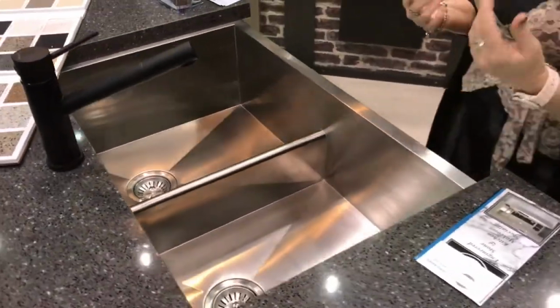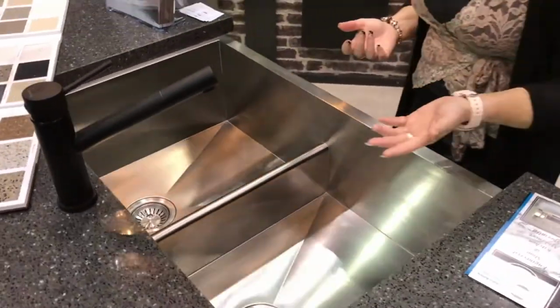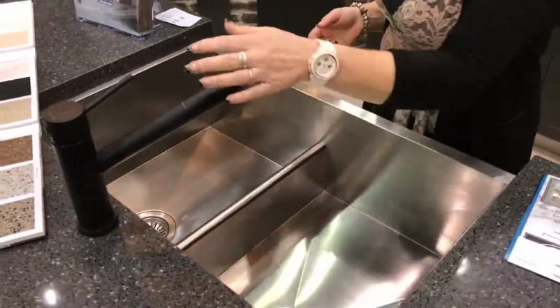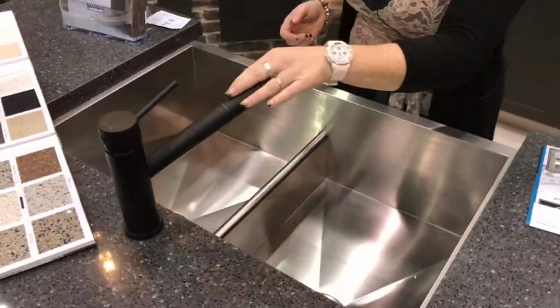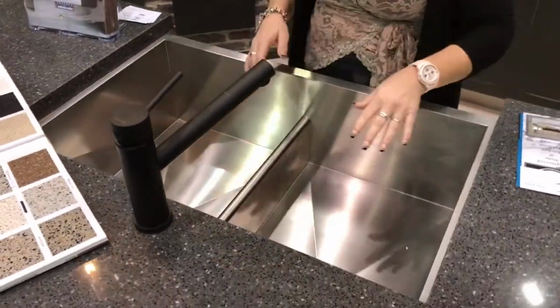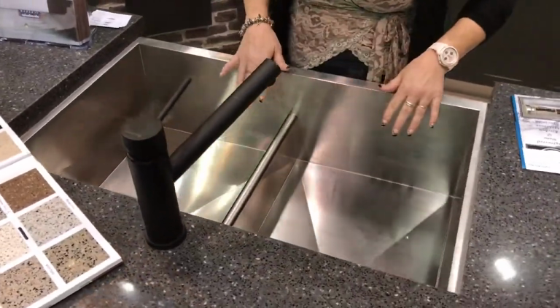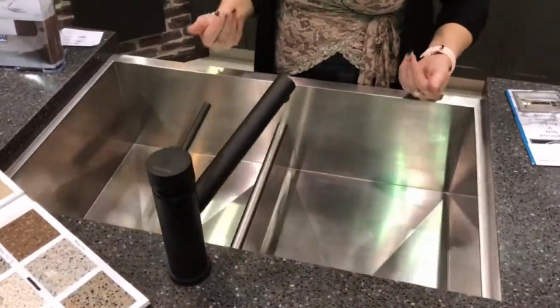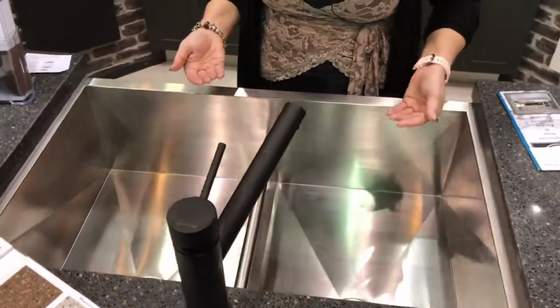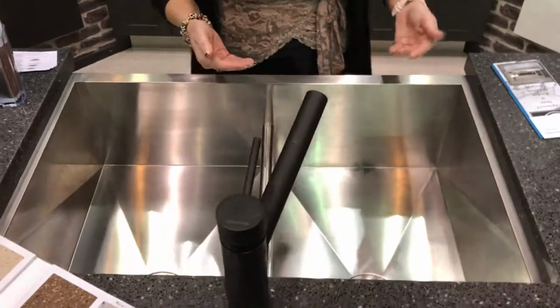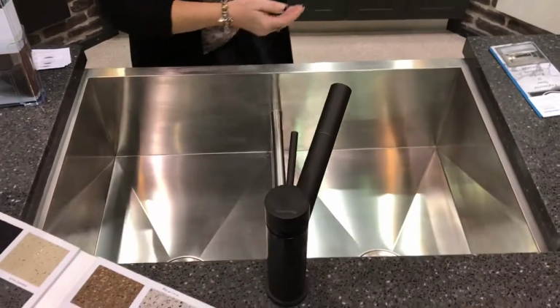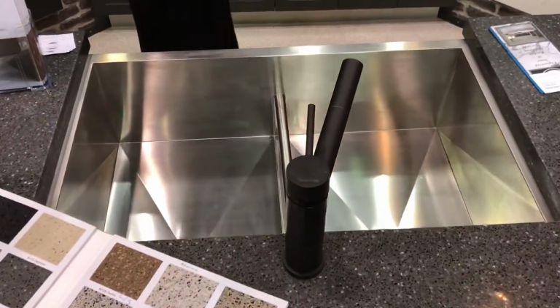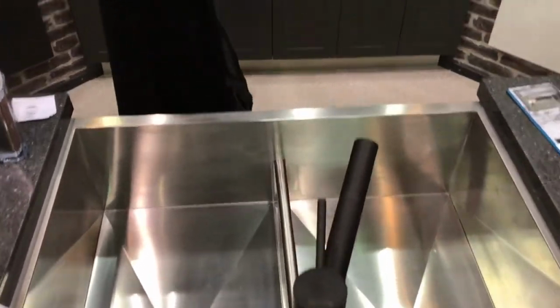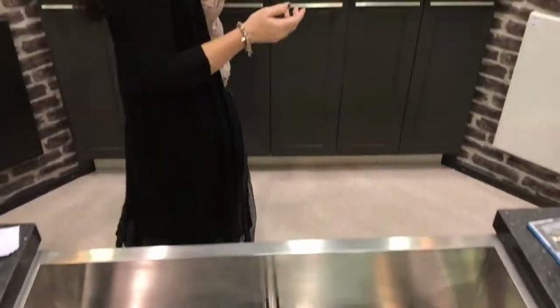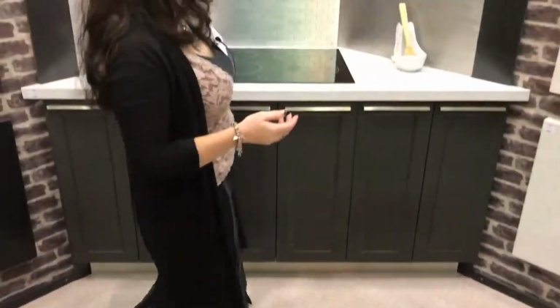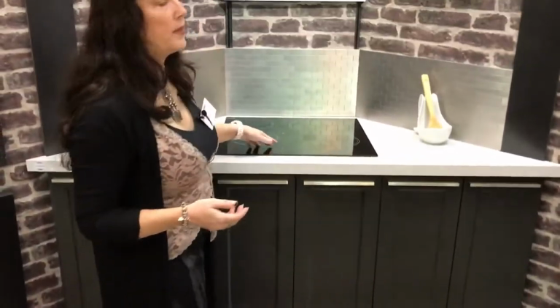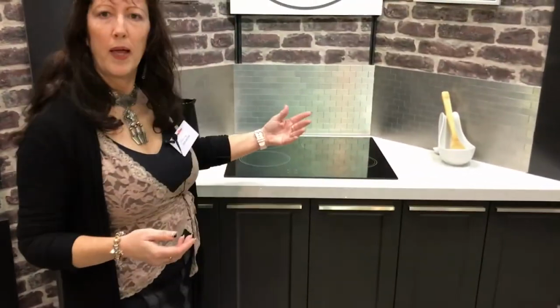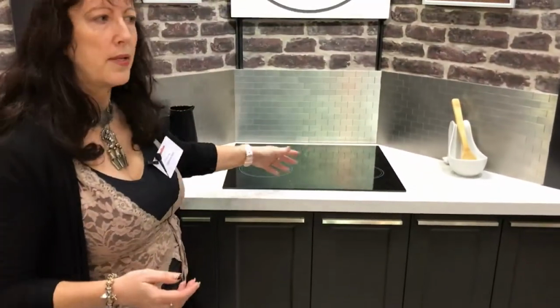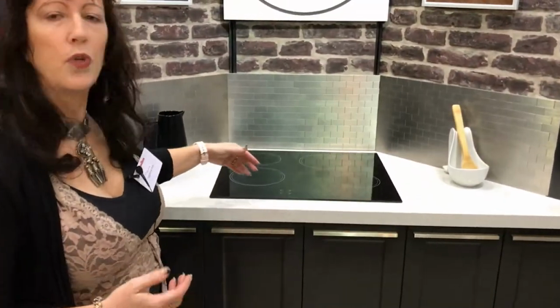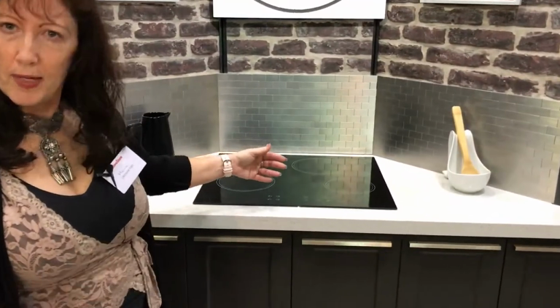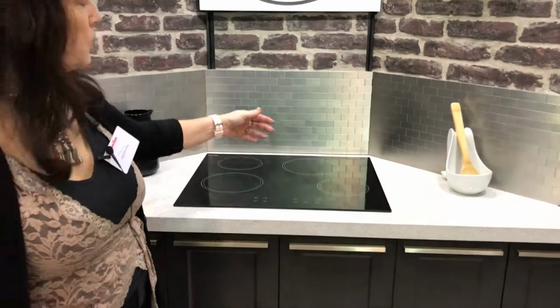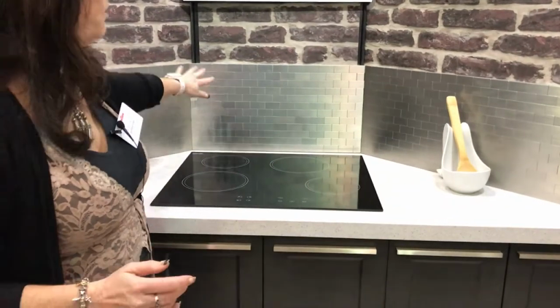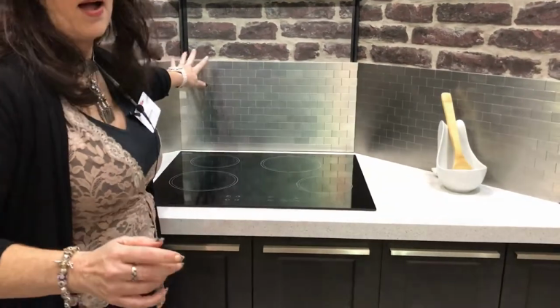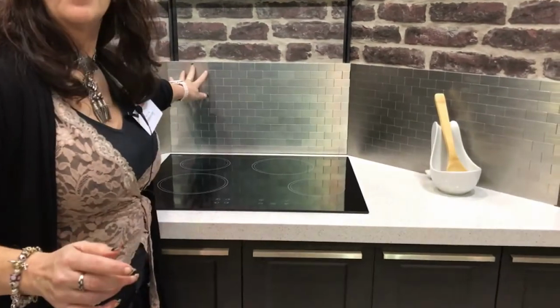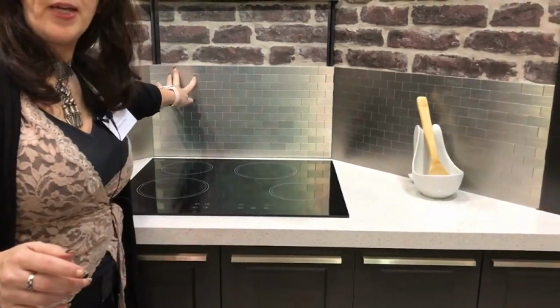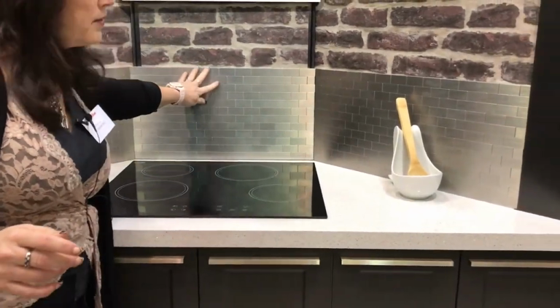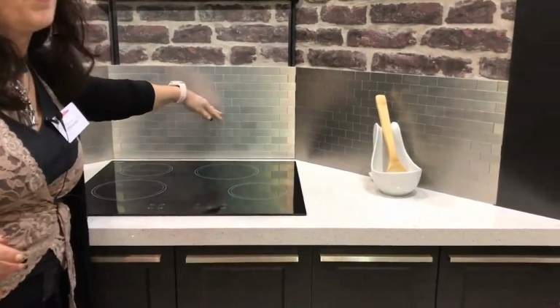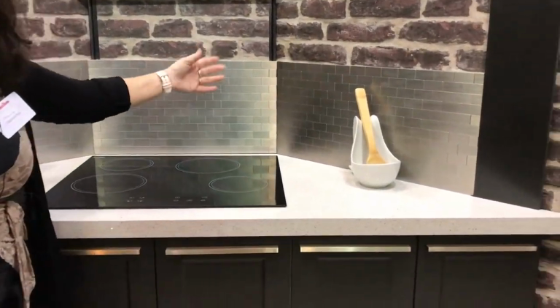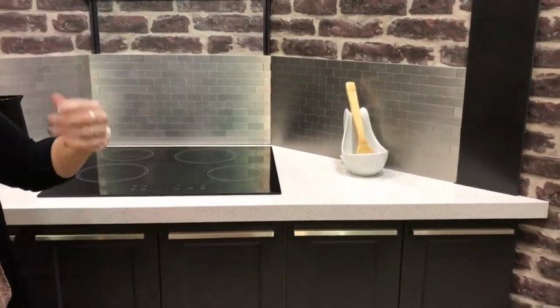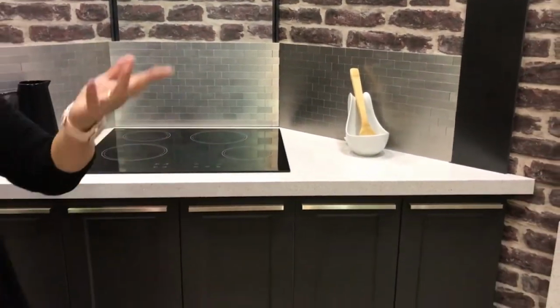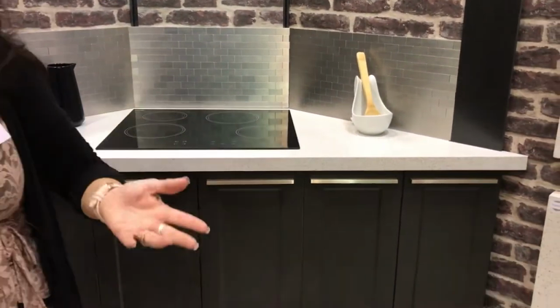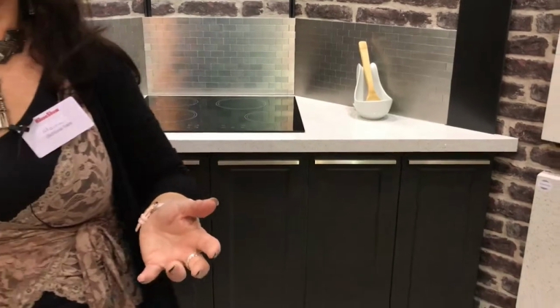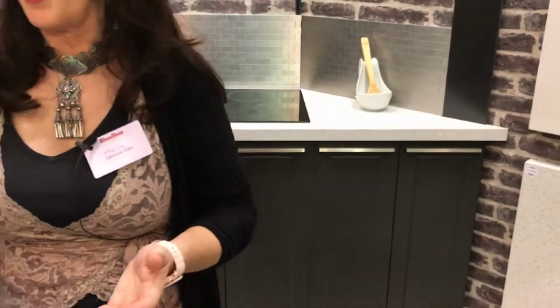We do things like your tap furniture, your sinks, and we also do appliances — so we can supply appliances for you if that is what you need. Things like splash backs behind your oven, just to give that a little bit of a spruce up.